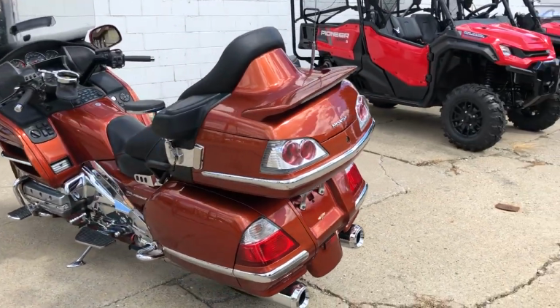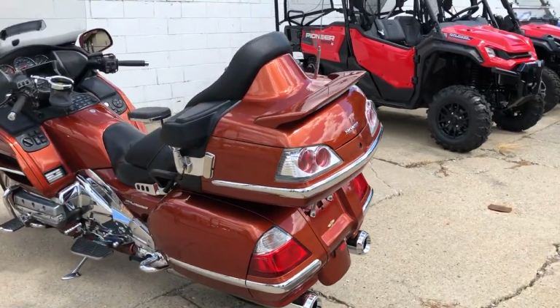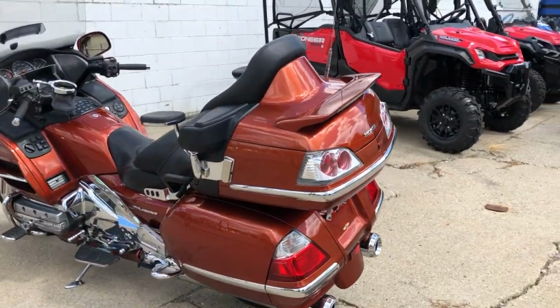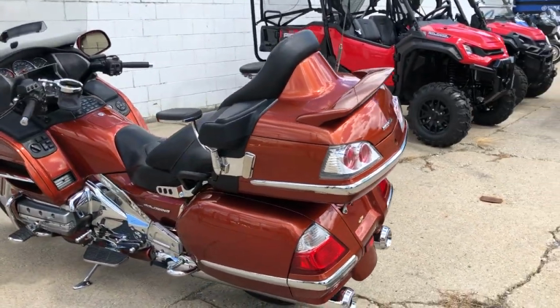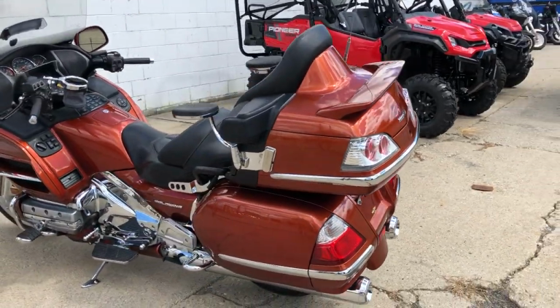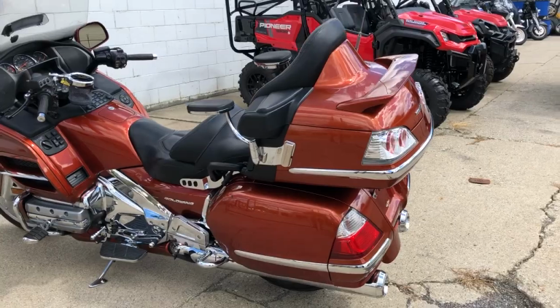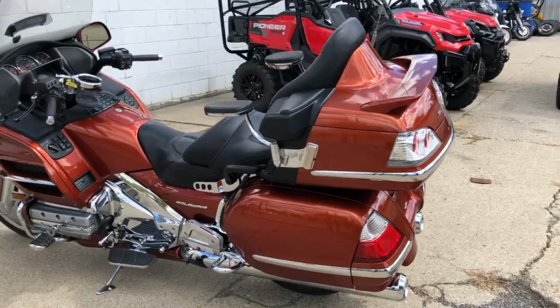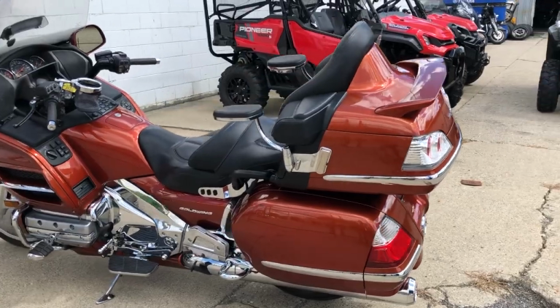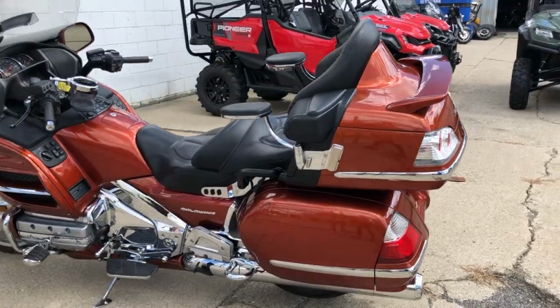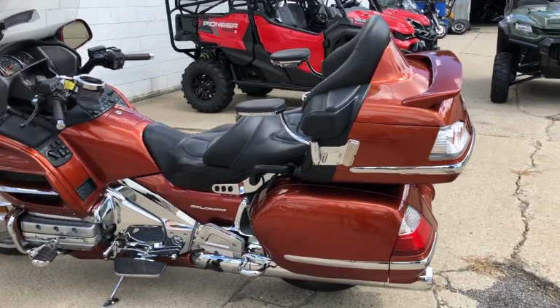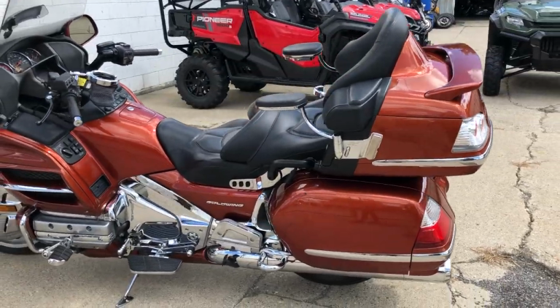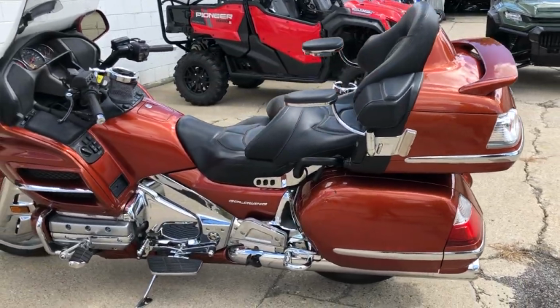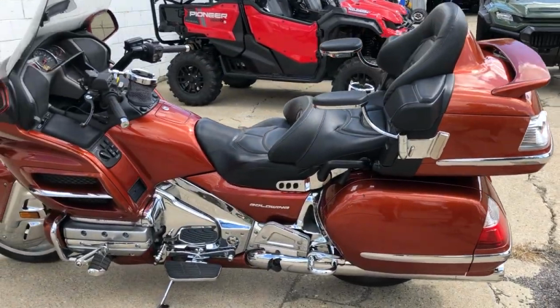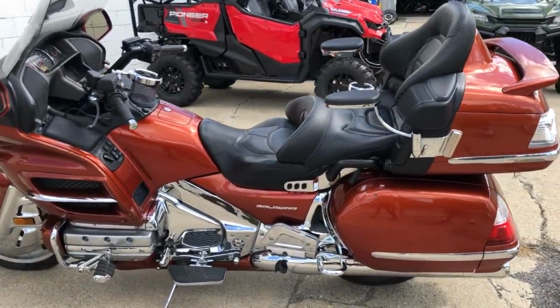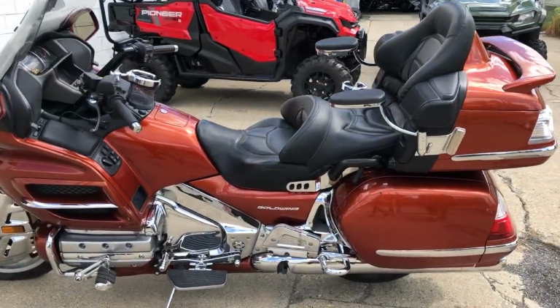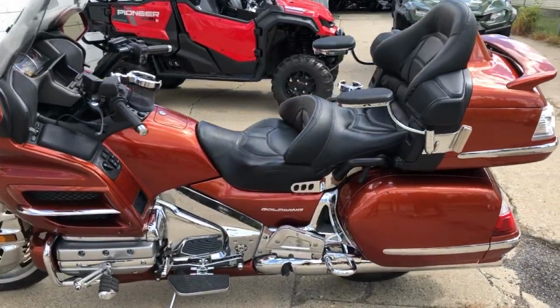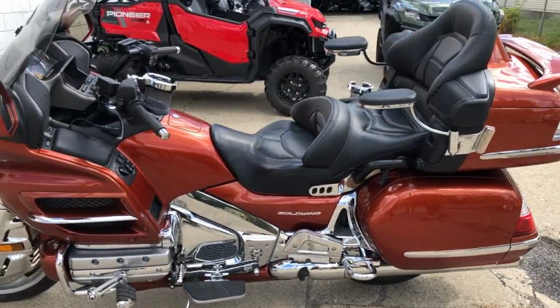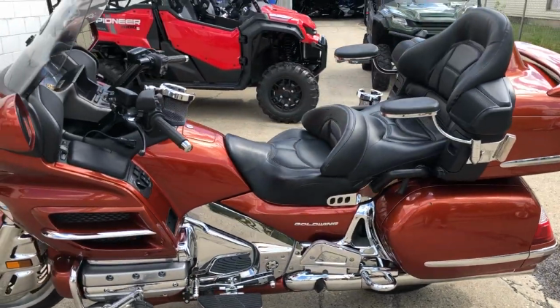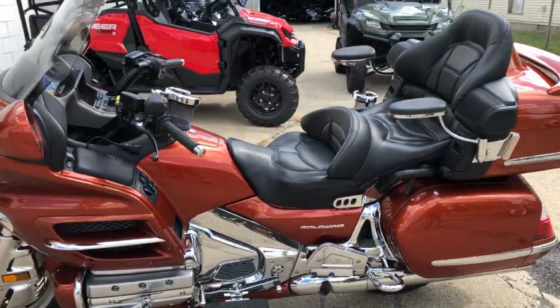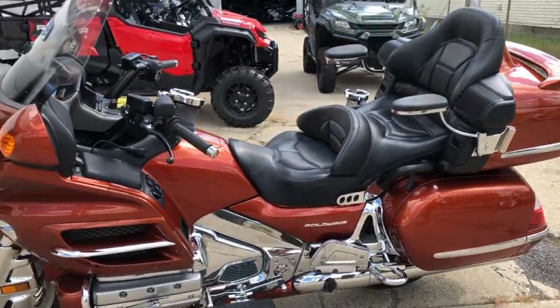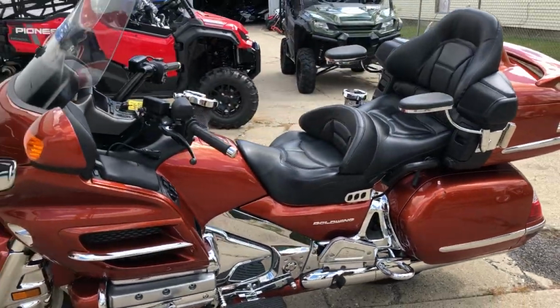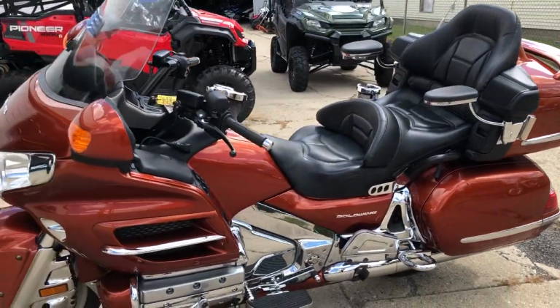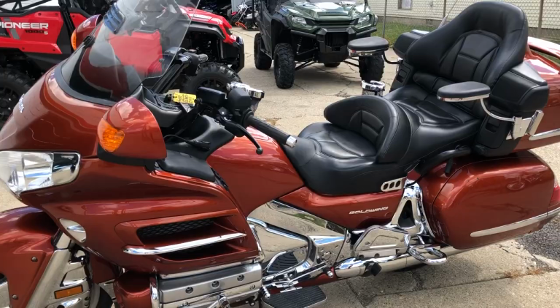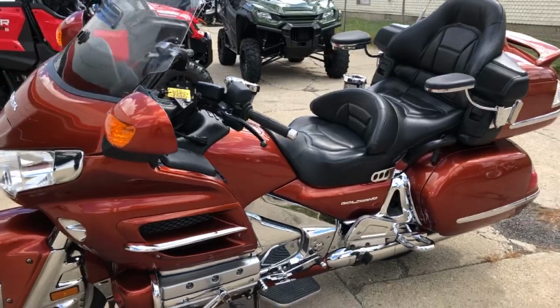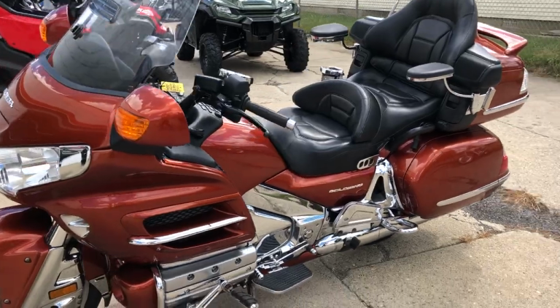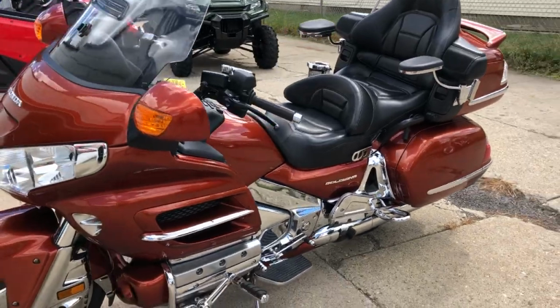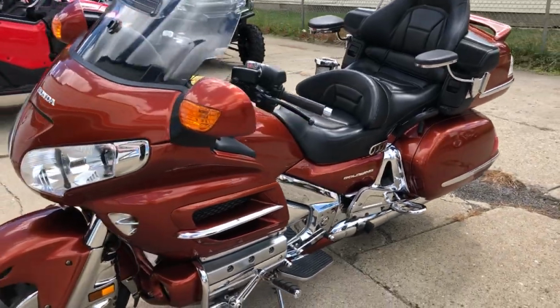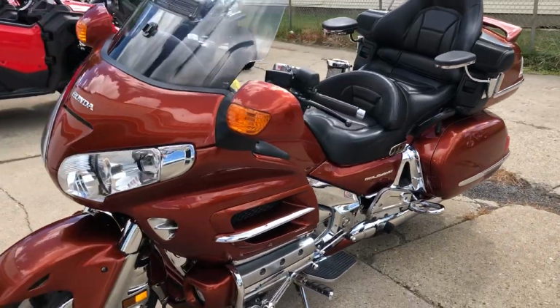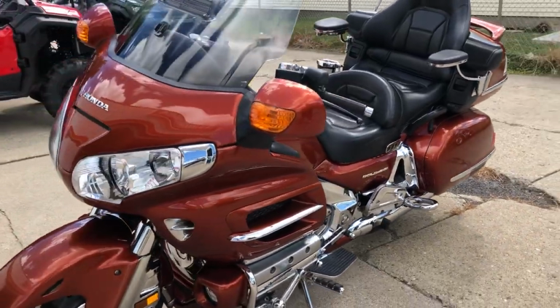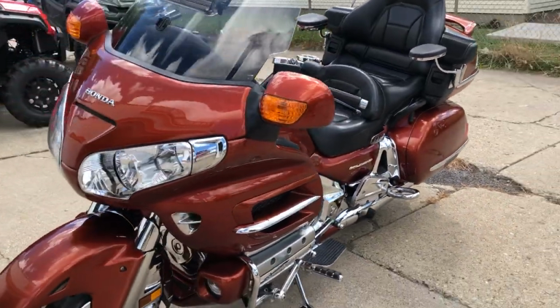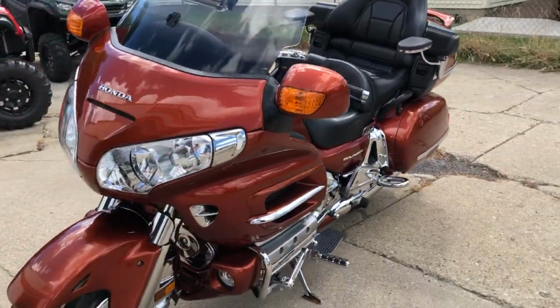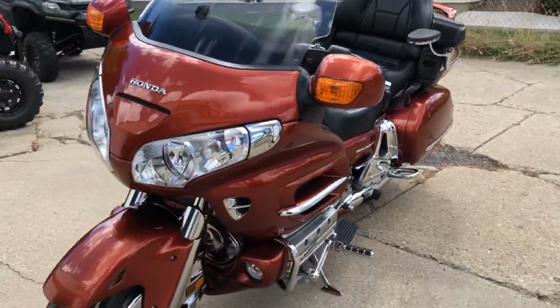Hard to find color — burnt orange. This one's super clean. Audio package, navigation package, comfort package. Heated seats, grips, tons of chrome.